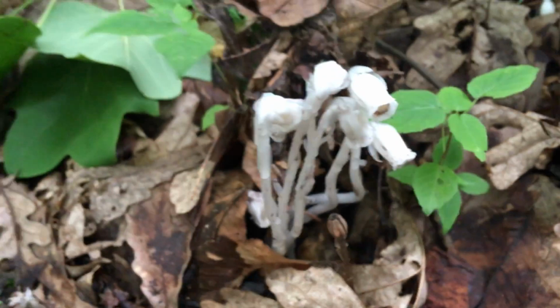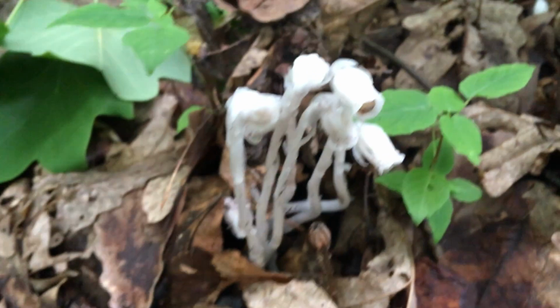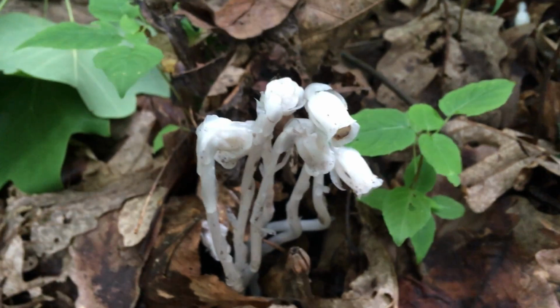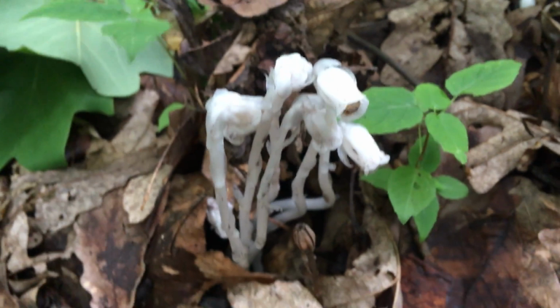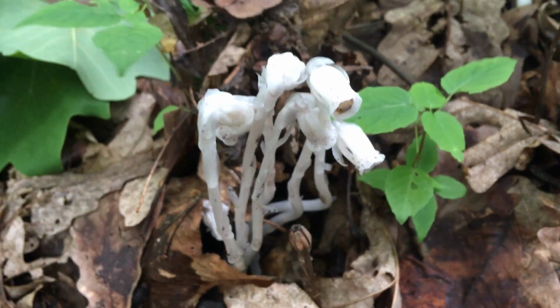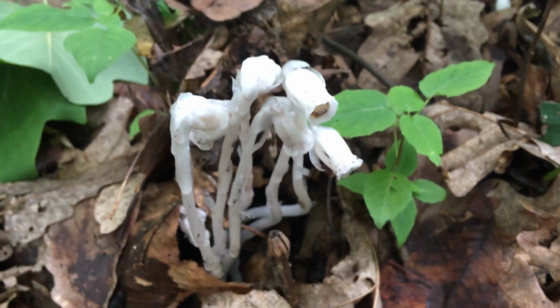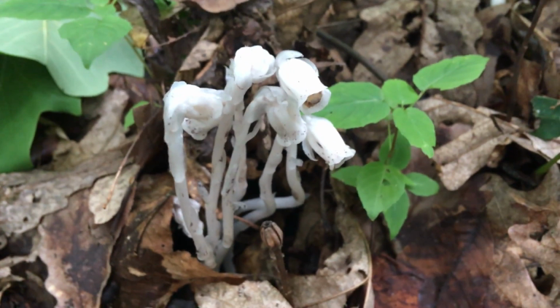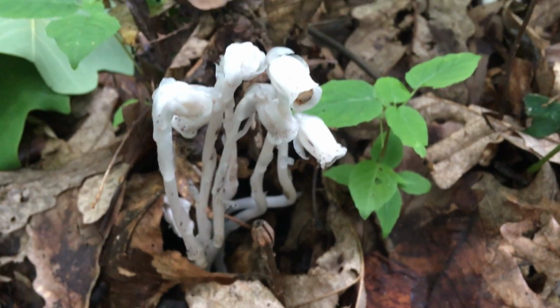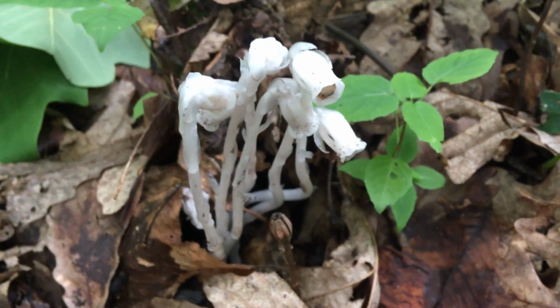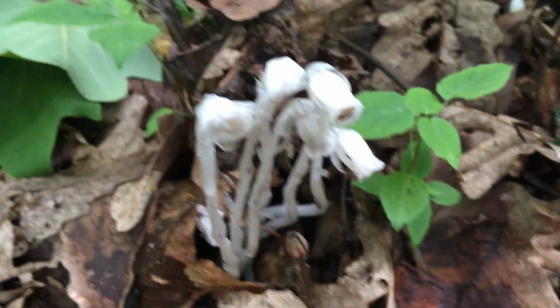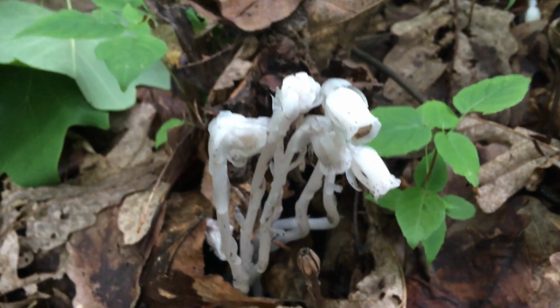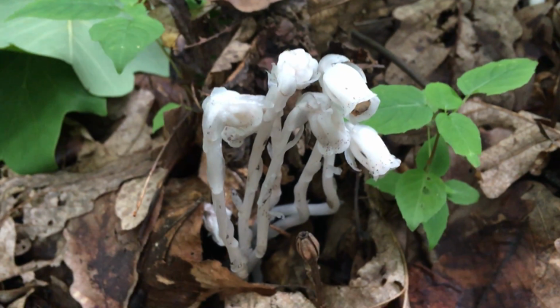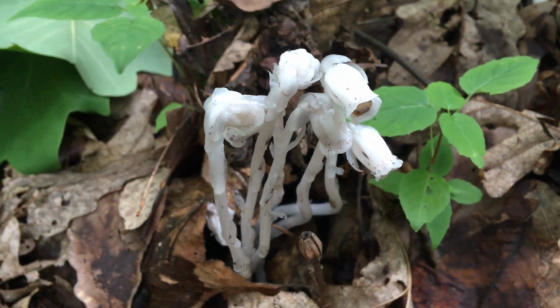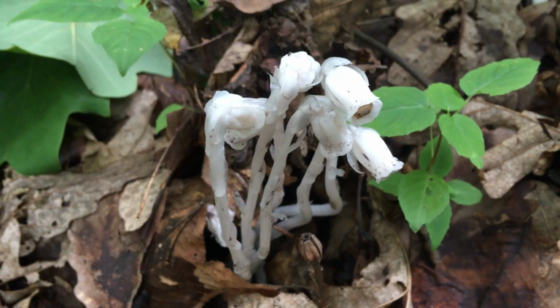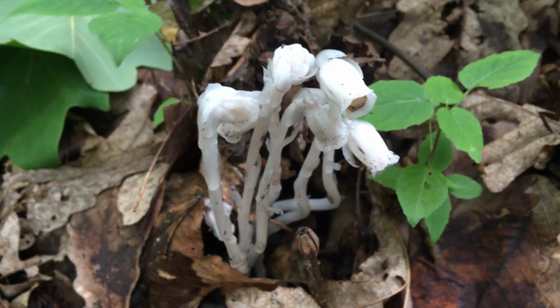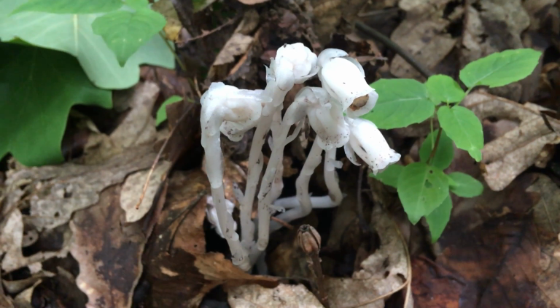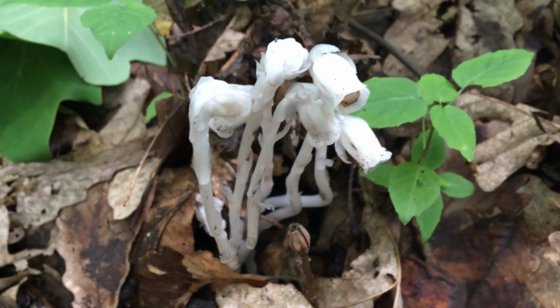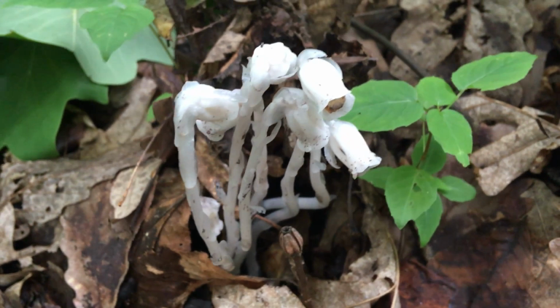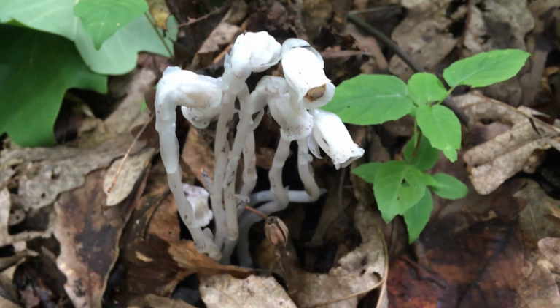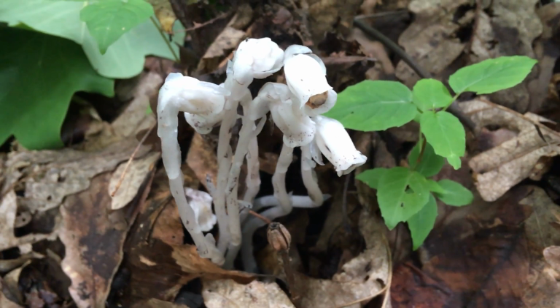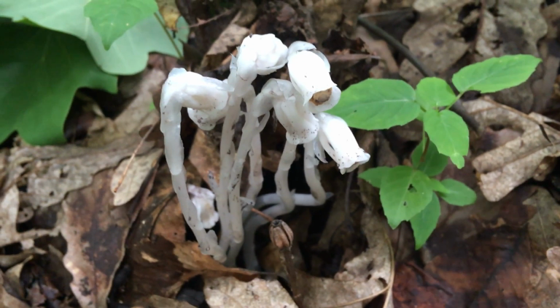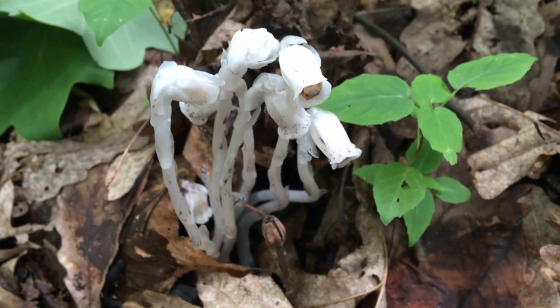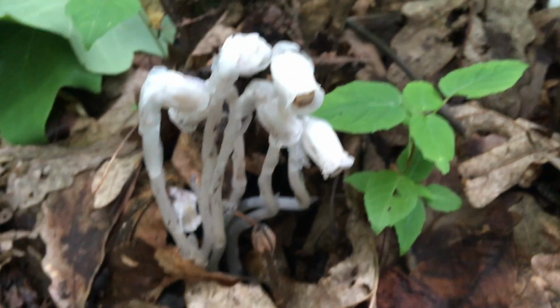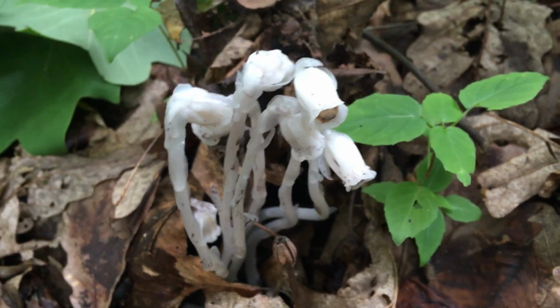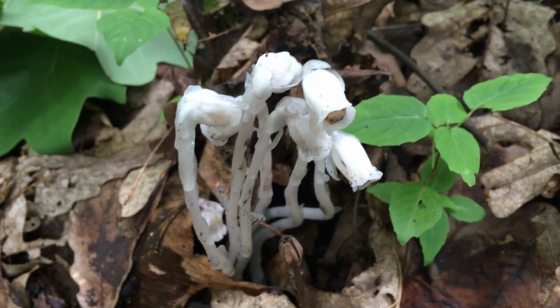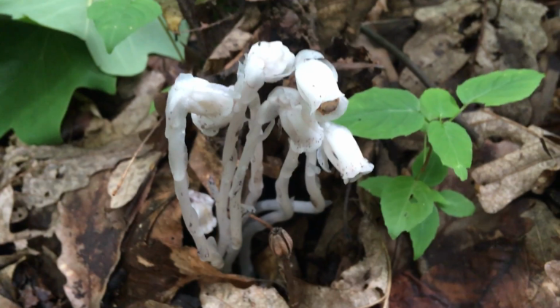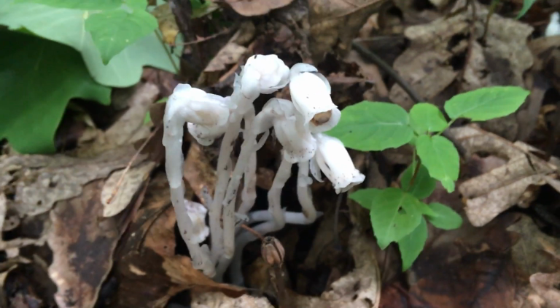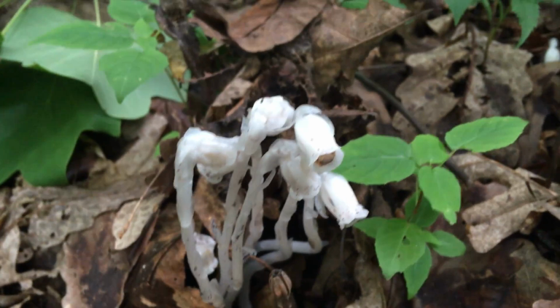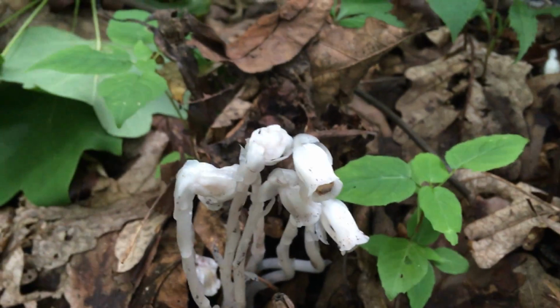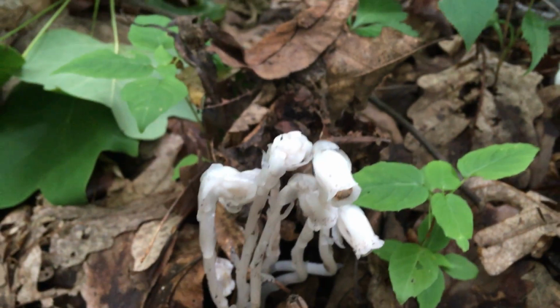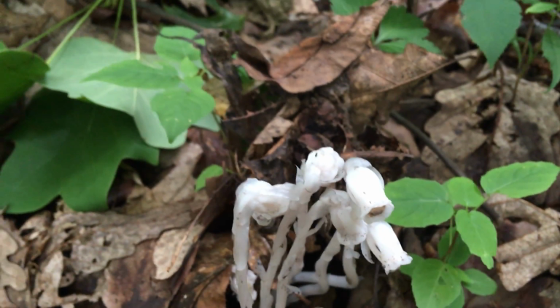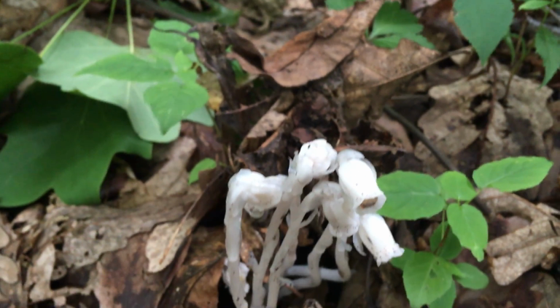I've run across a tremendous quantity of one of my favorite plants, Monotropa uniflora, commonly known as the Indian pipe around here.